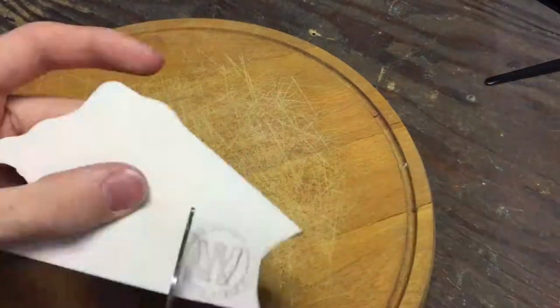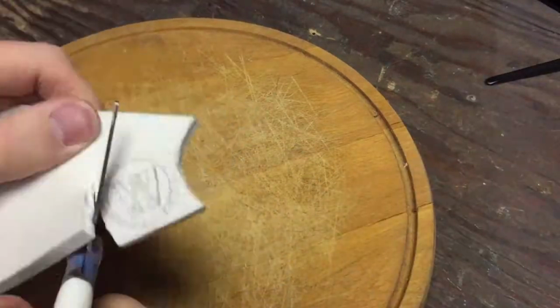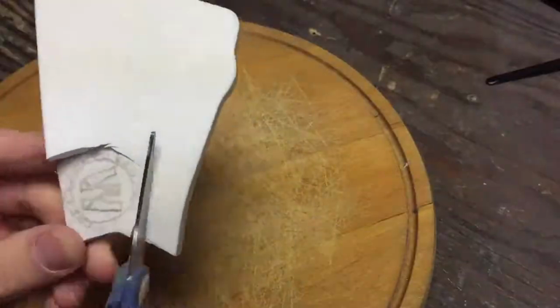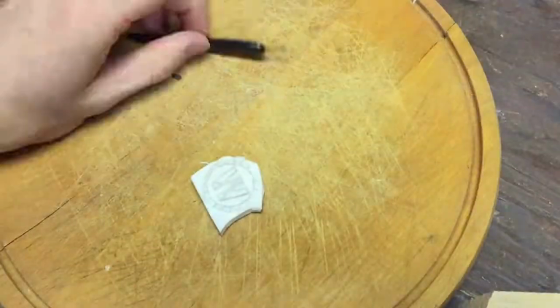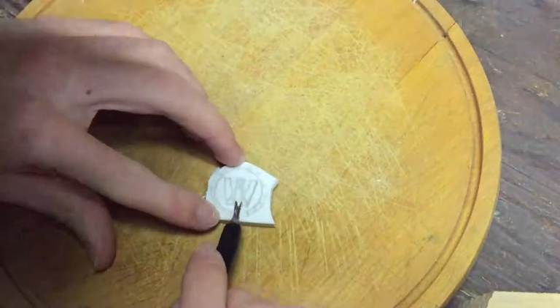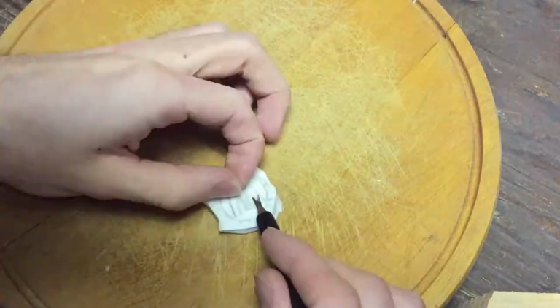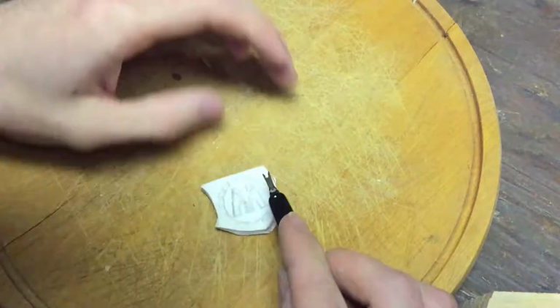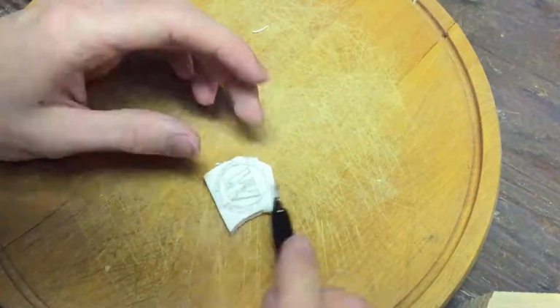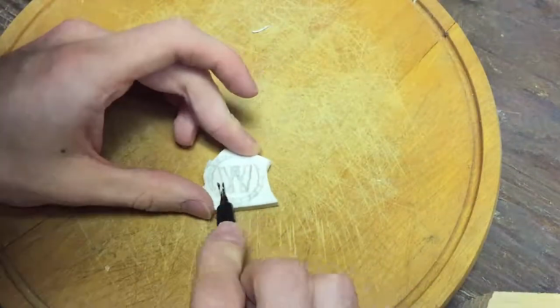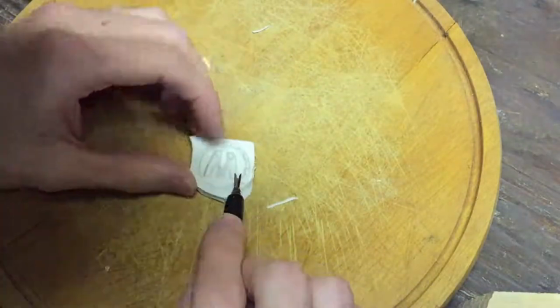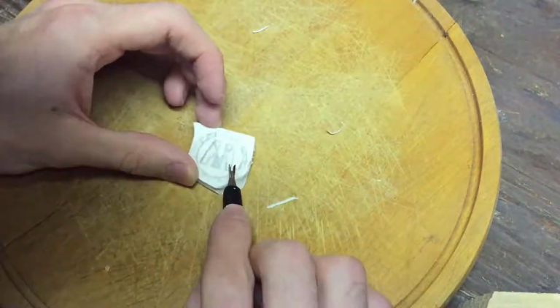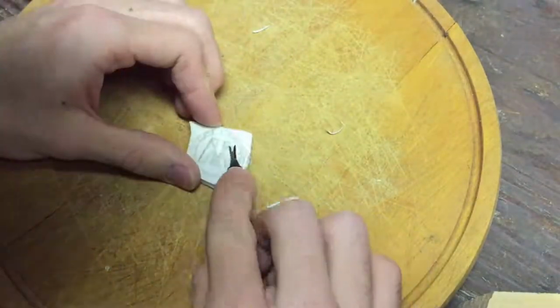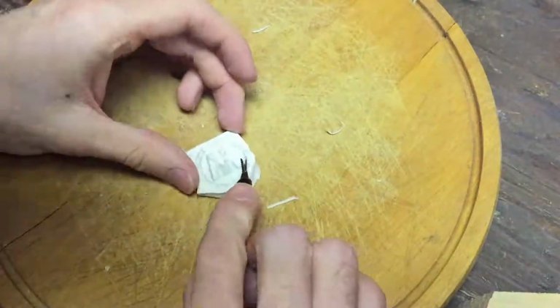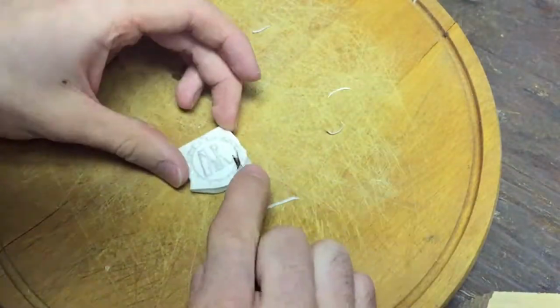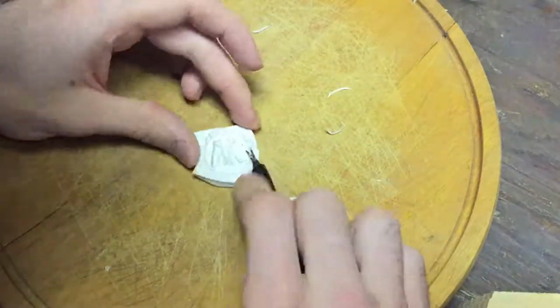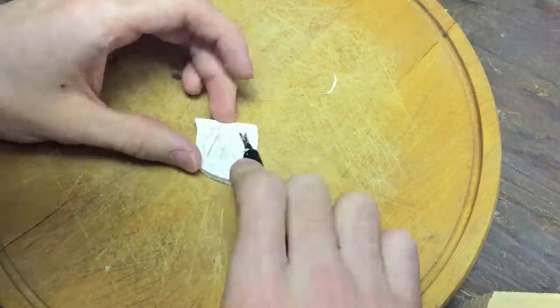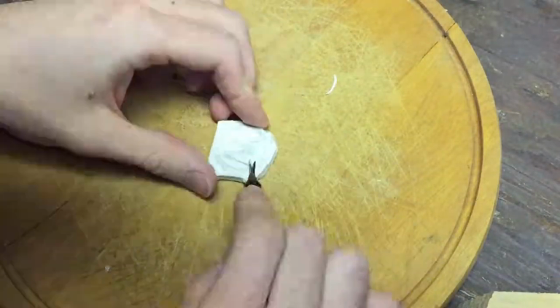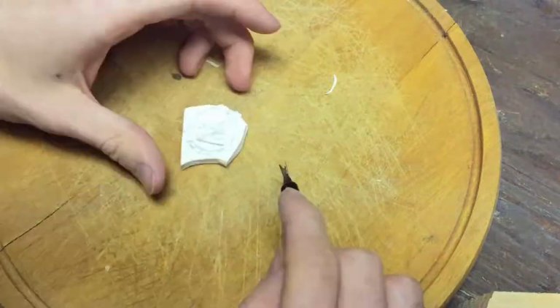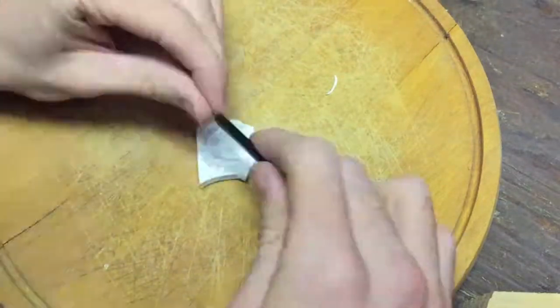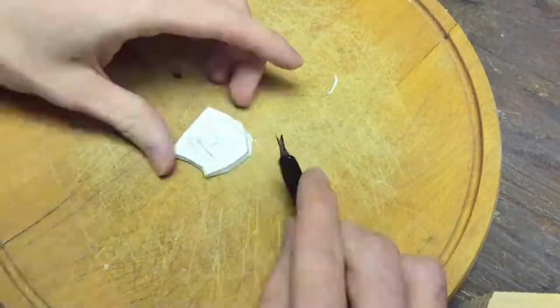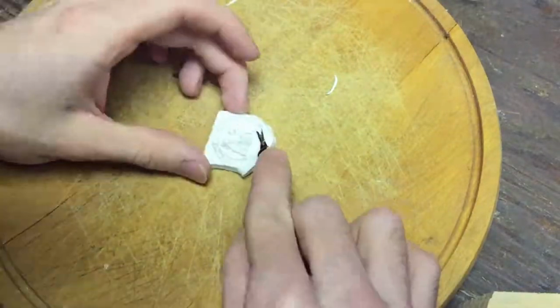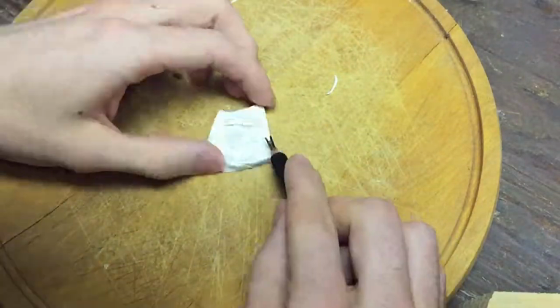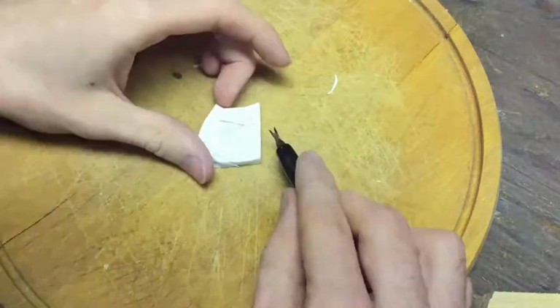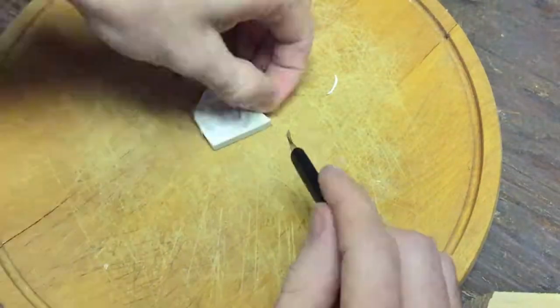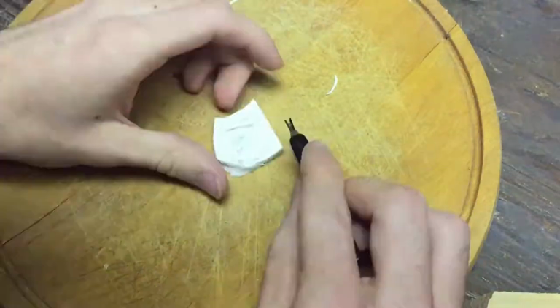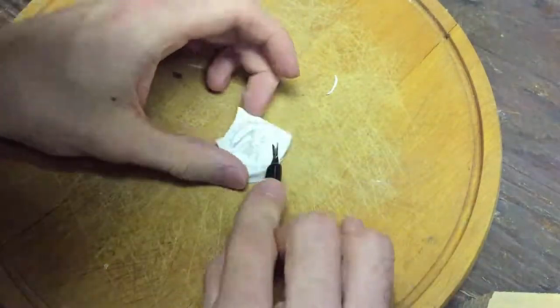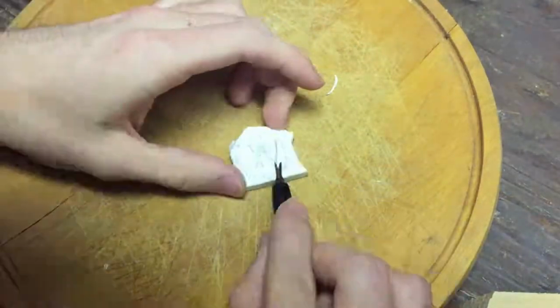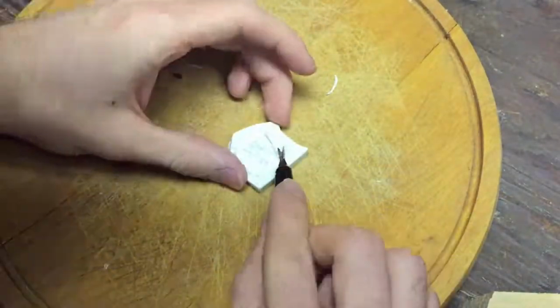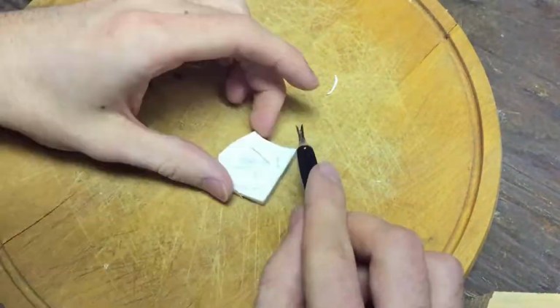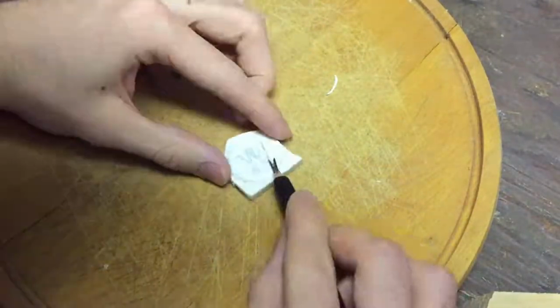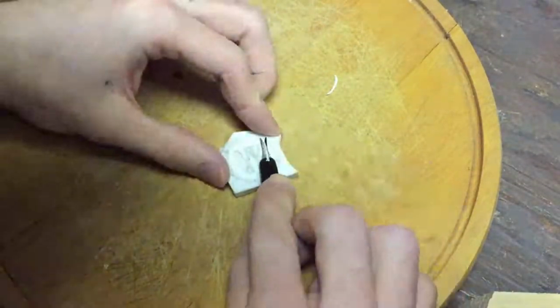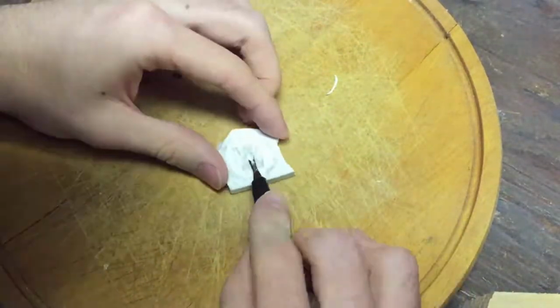Once the pattern was on the eraser, I used a cuticle trimmer — you can find this in a manicure set — and this was really easy to carve all the little details out of it.